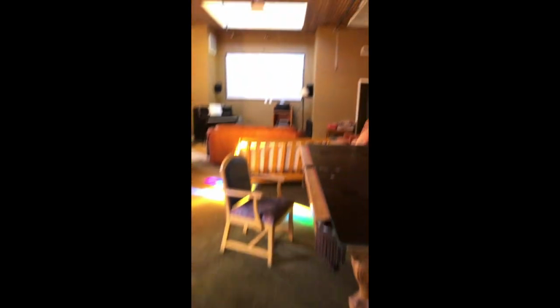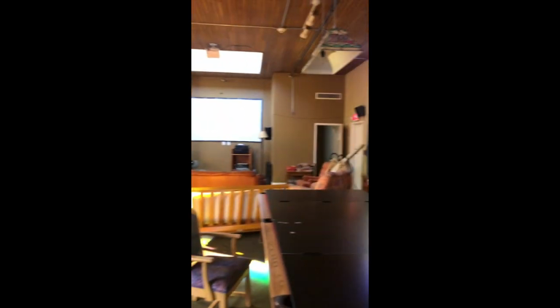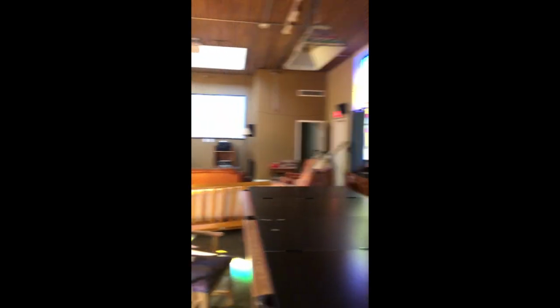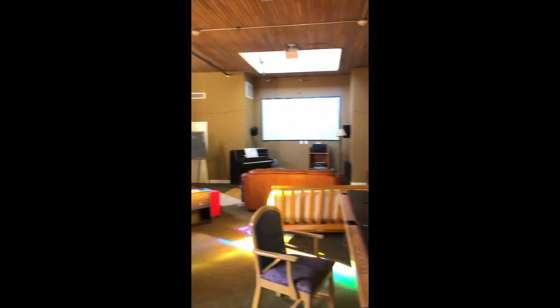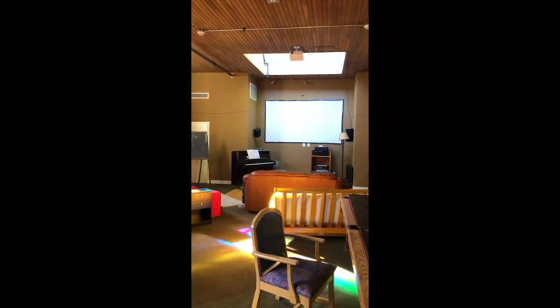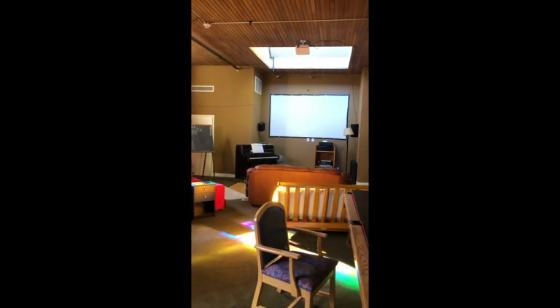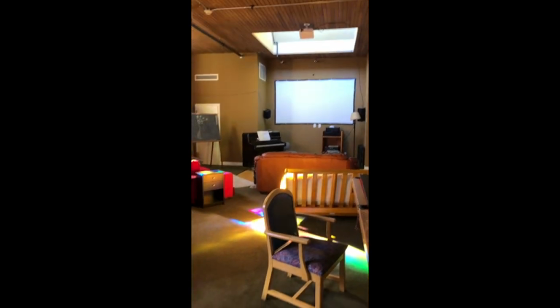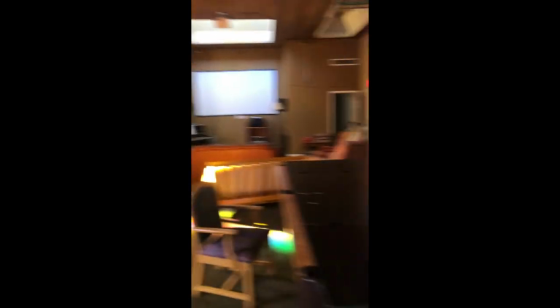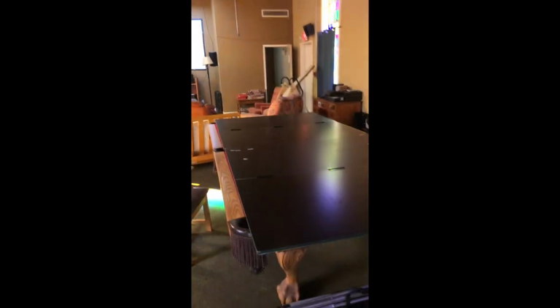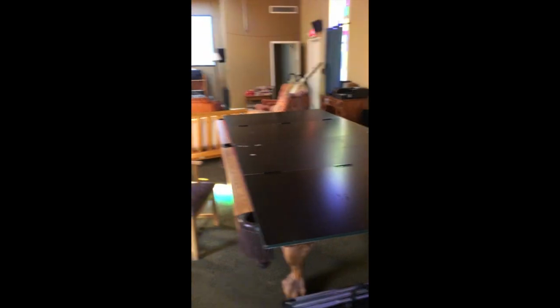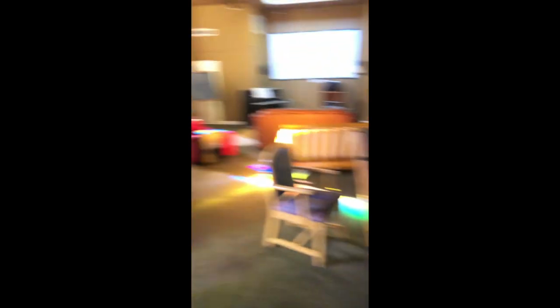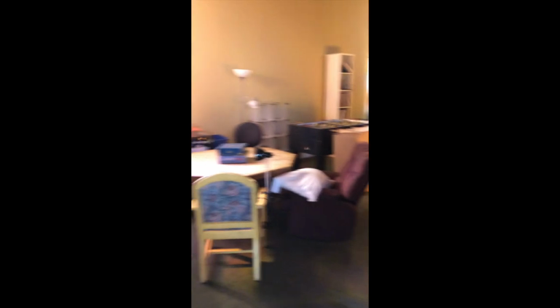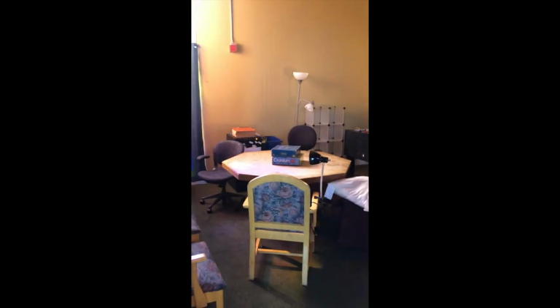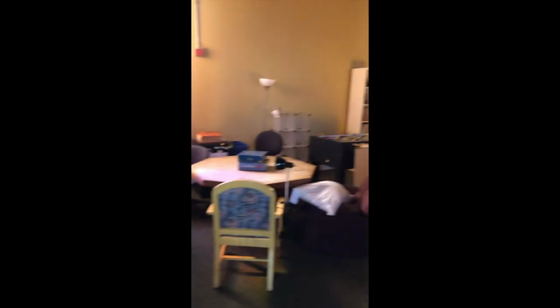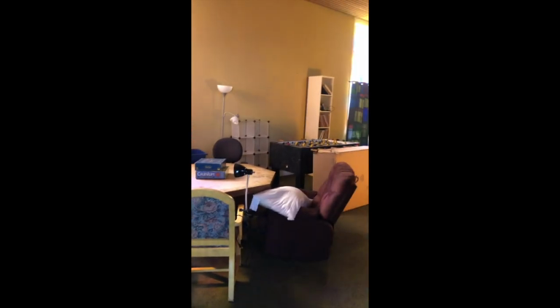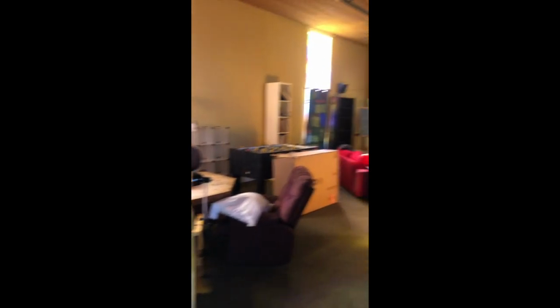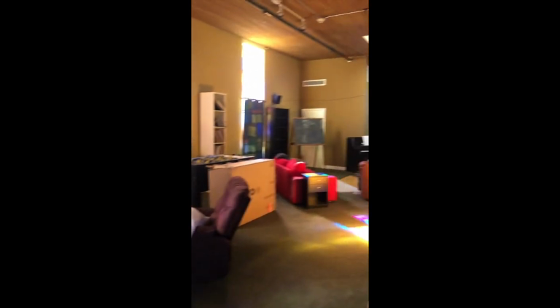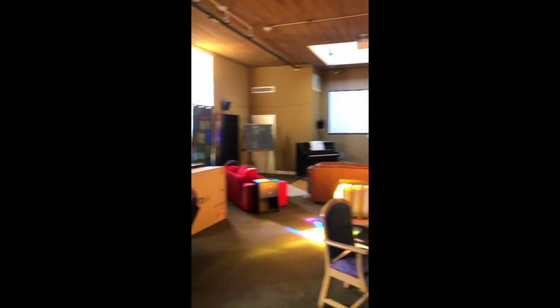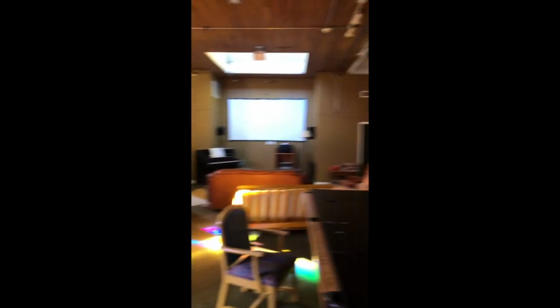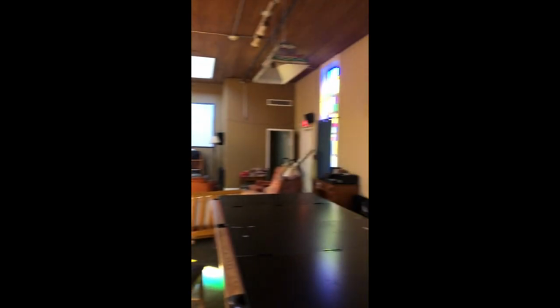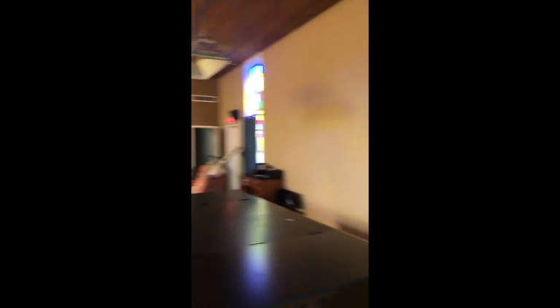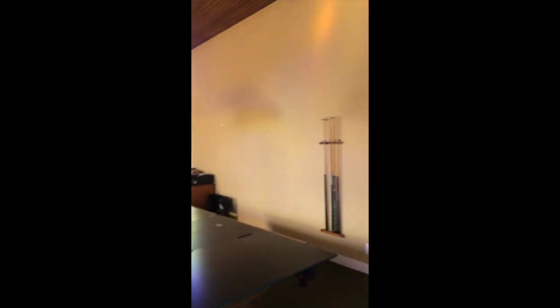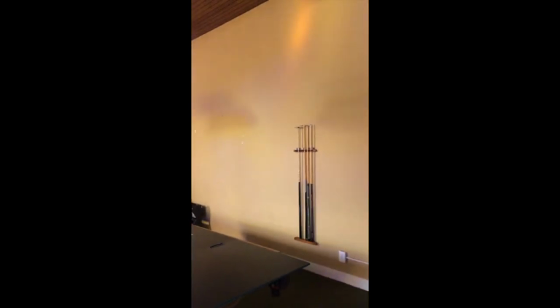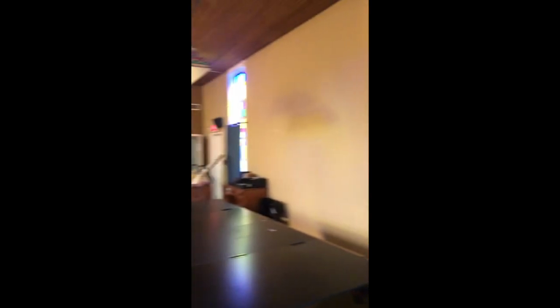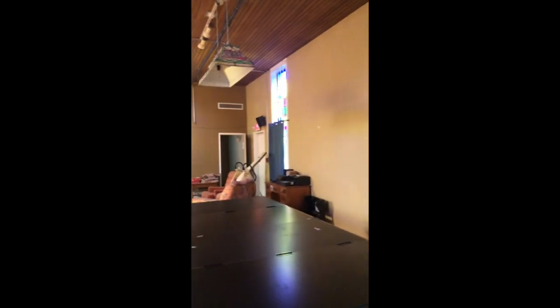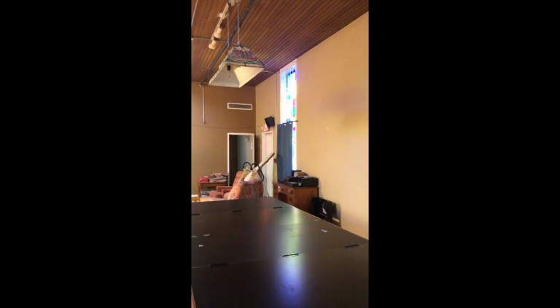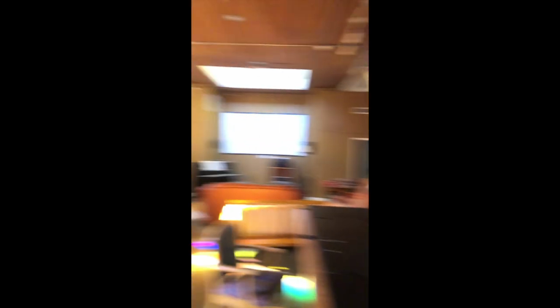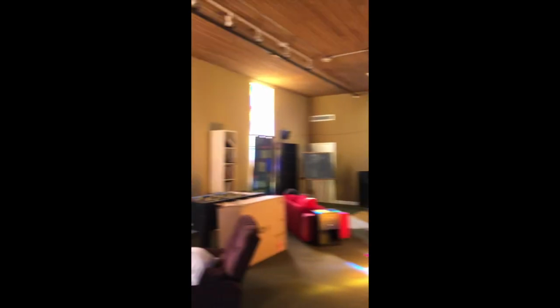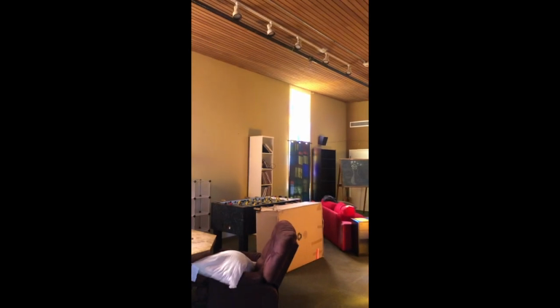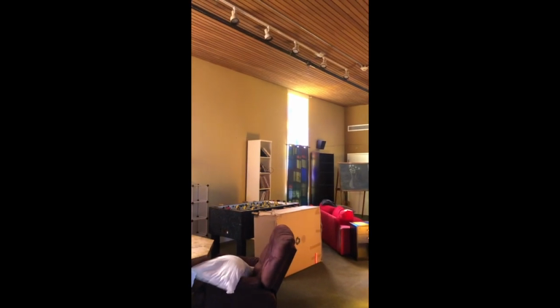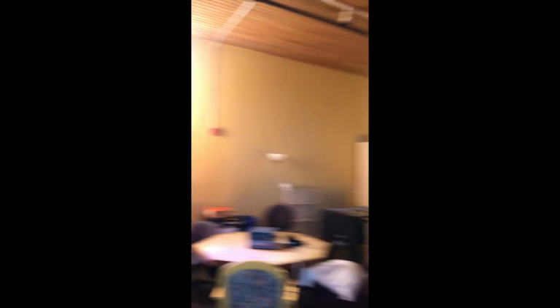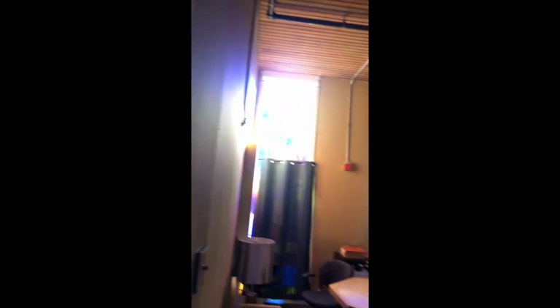This is the chapel. They have a movie screen, a pool table, board games, foosball. This is one of many huge common spaces, and they have beautiful stained glass windows.